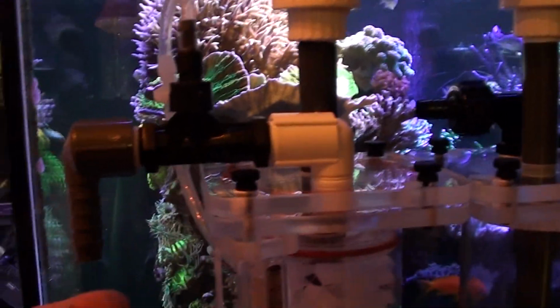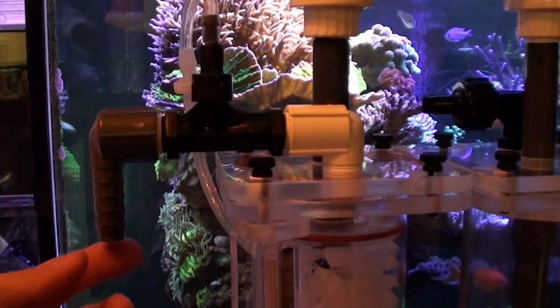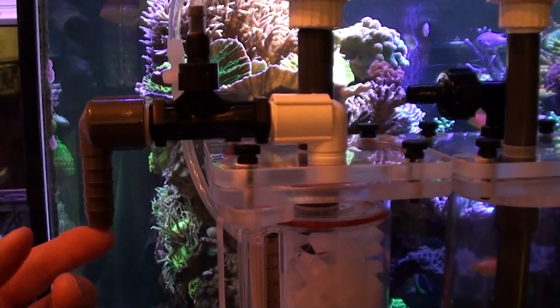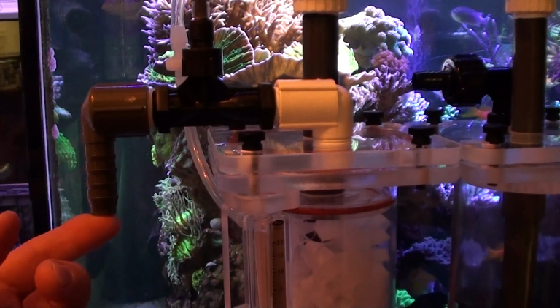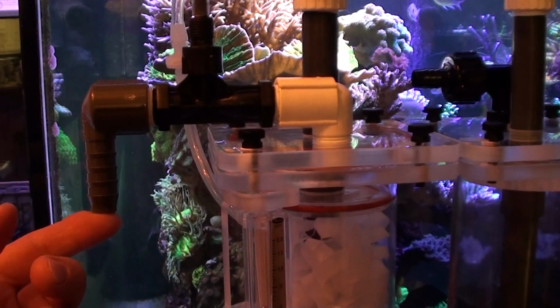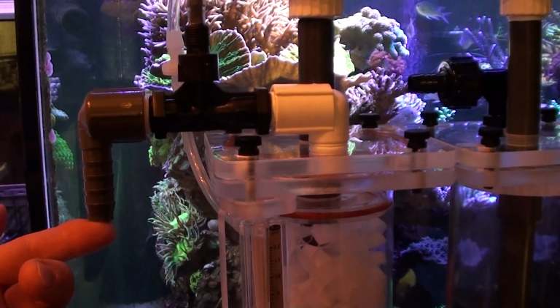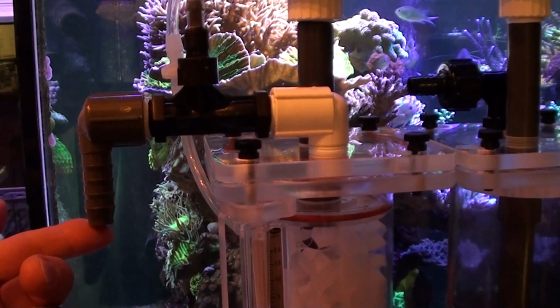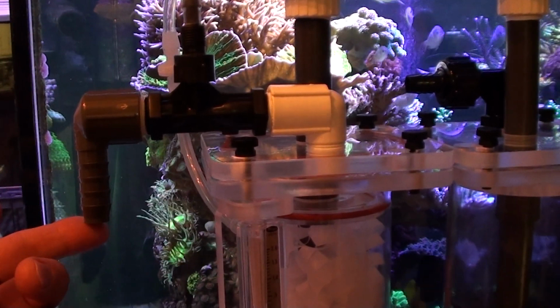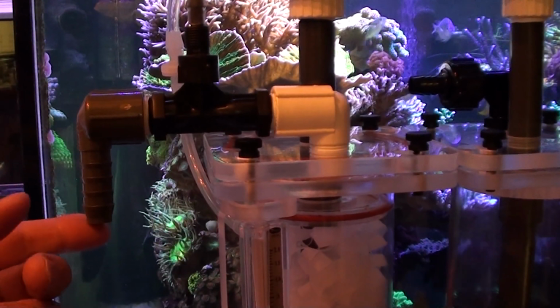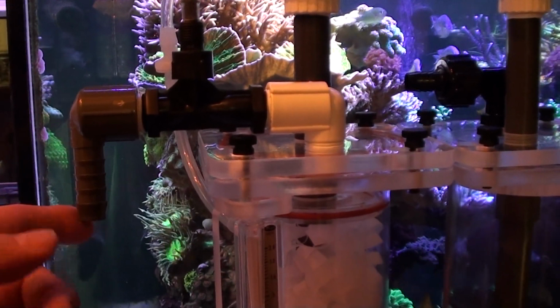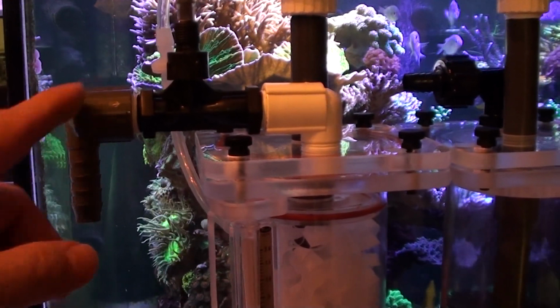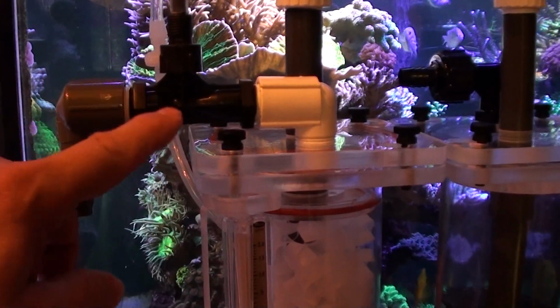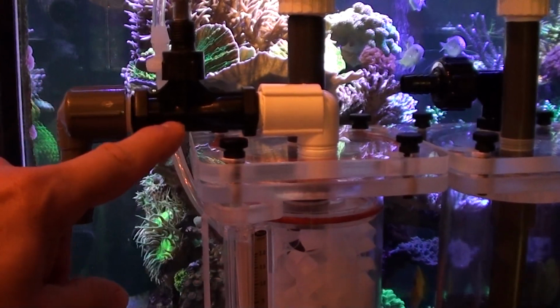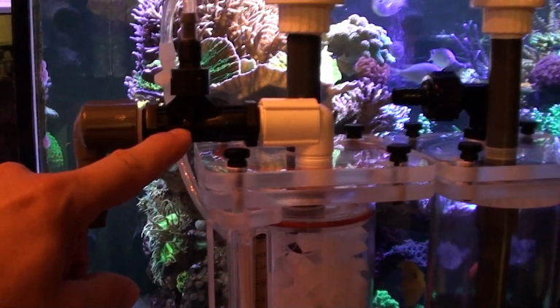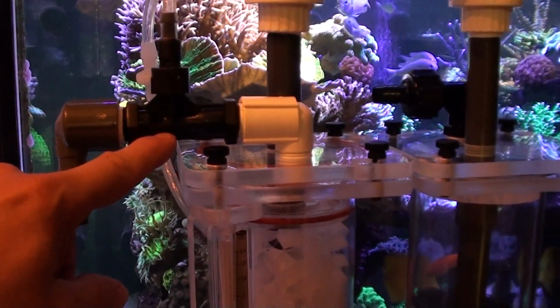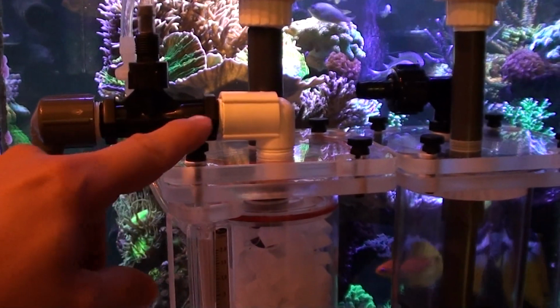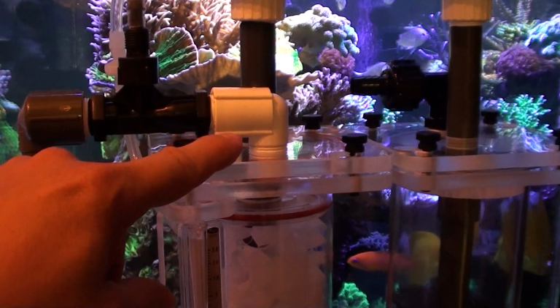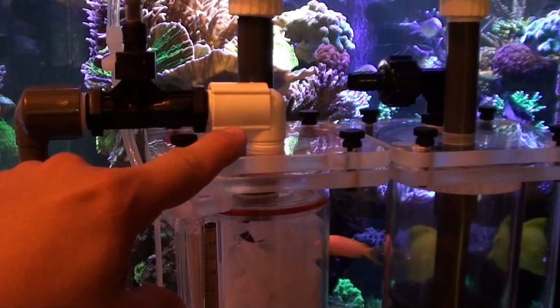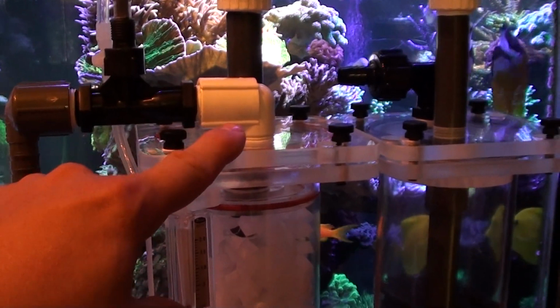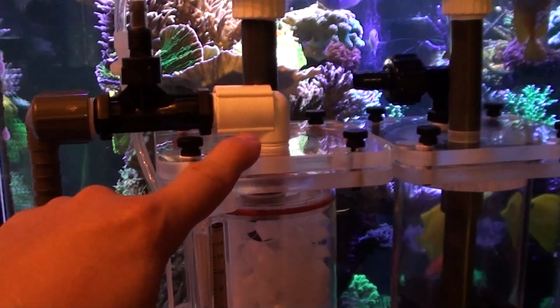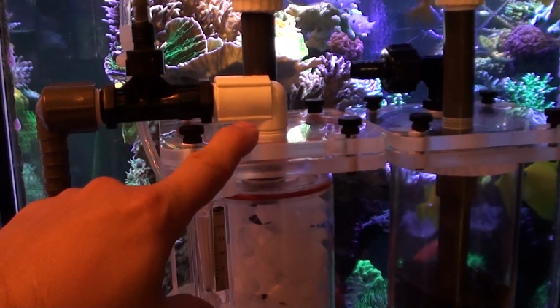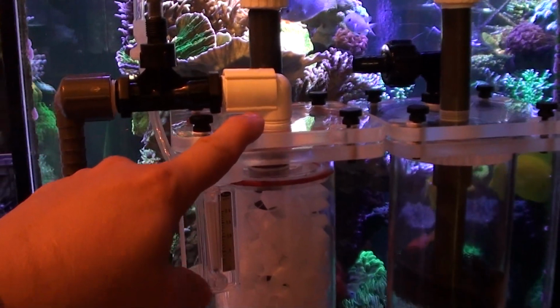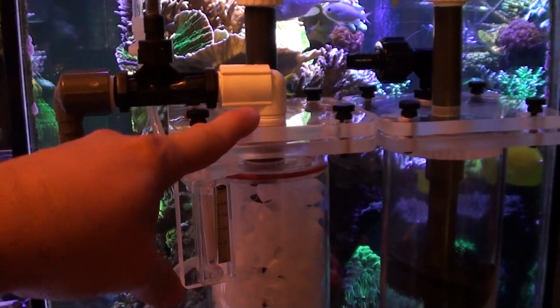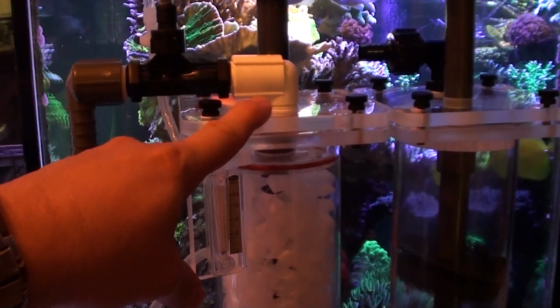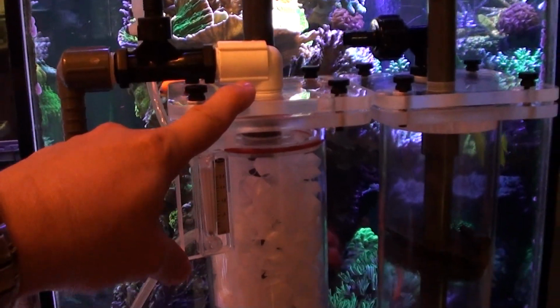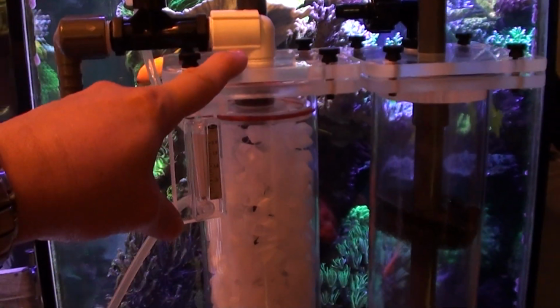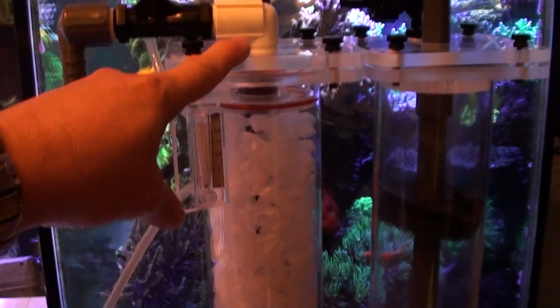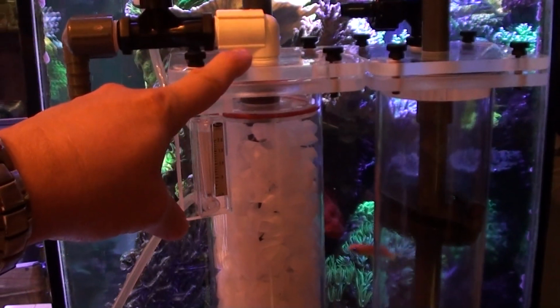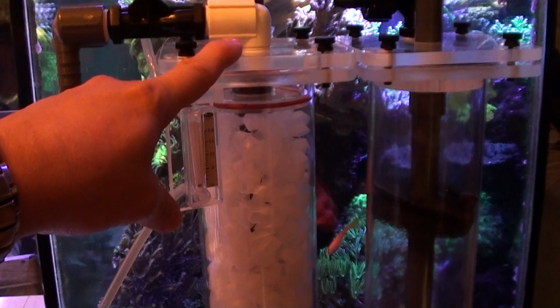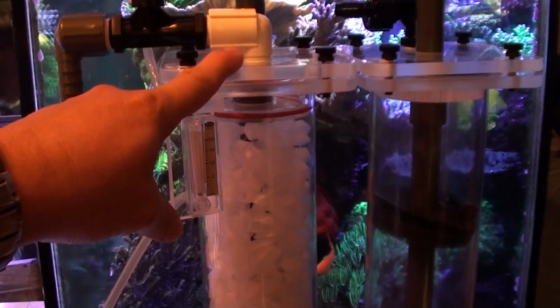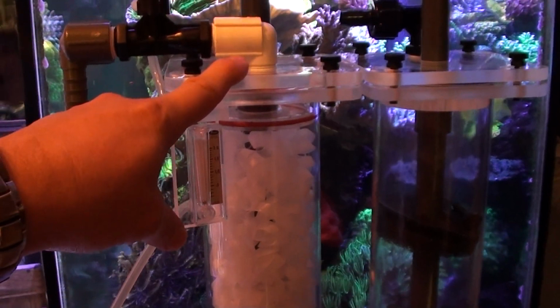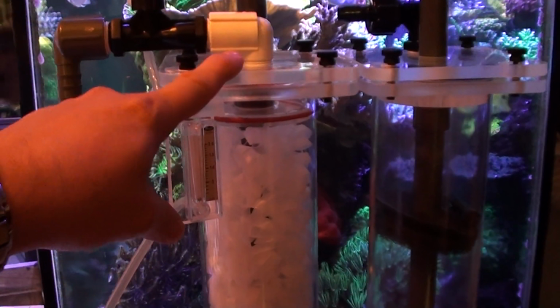This is where the water from the tank comes in and once it's mixed with the ozone, the ozone will break down the heavy proteins. Basically bleaching the water is essentially what it does.